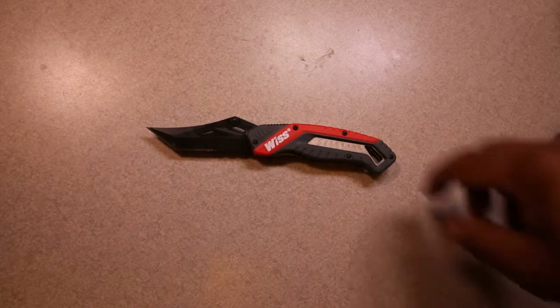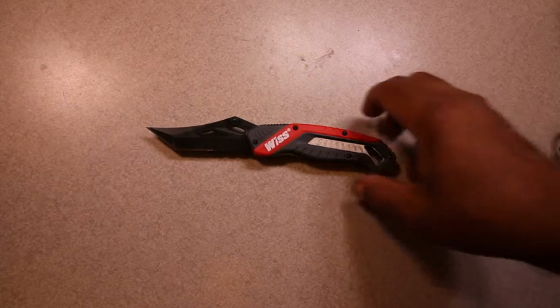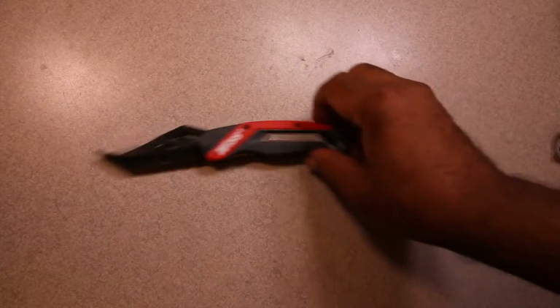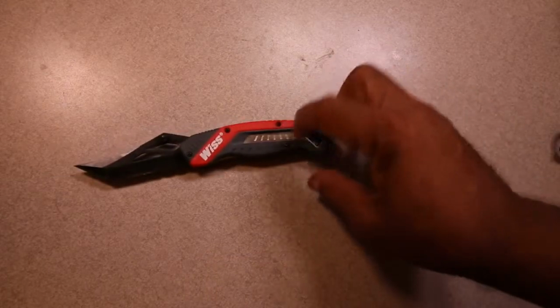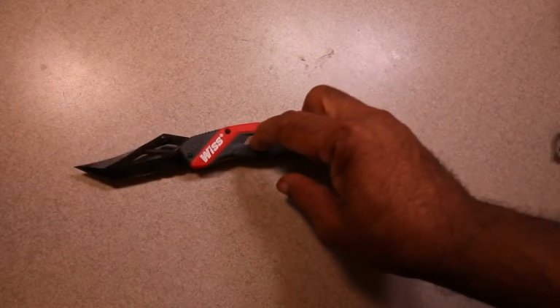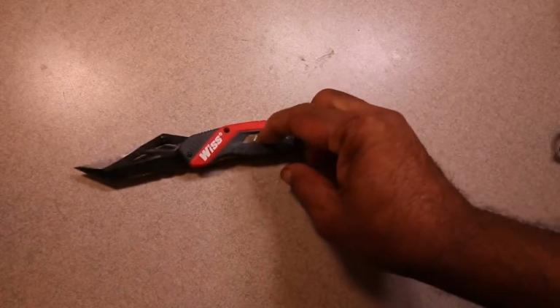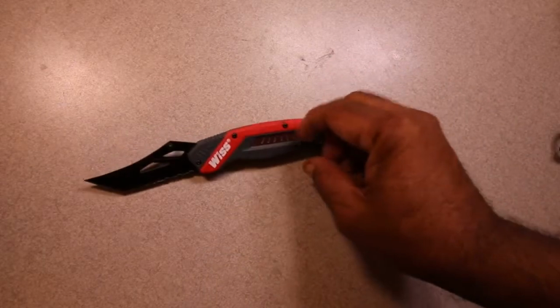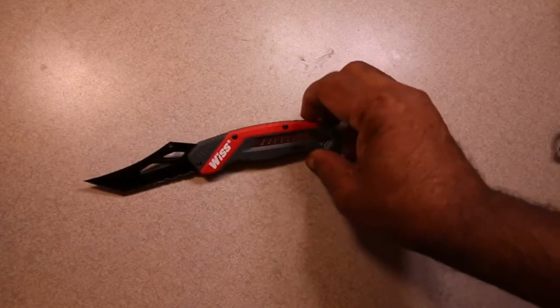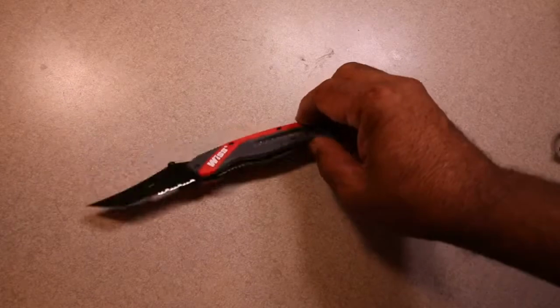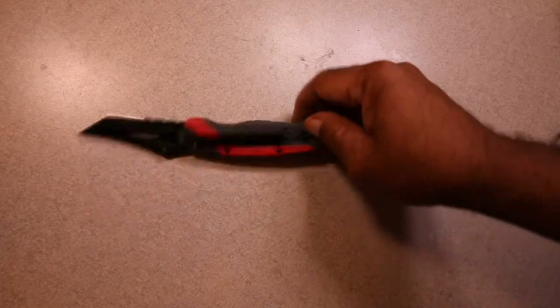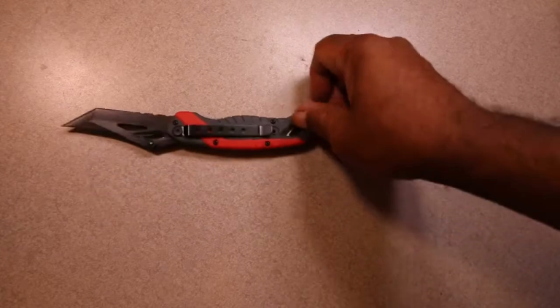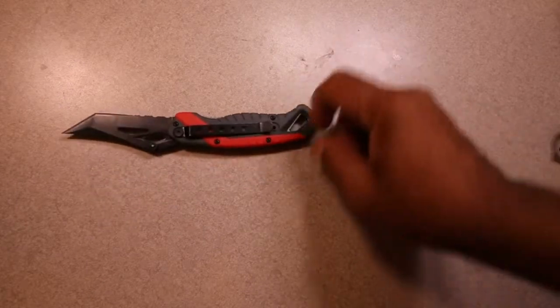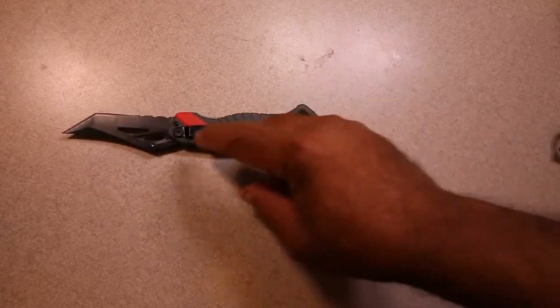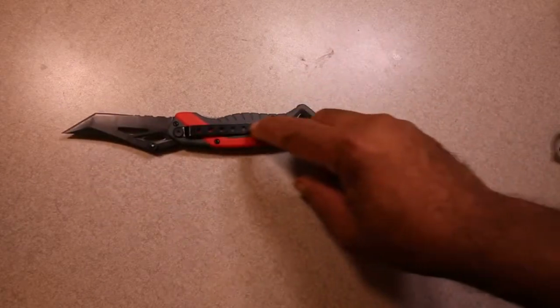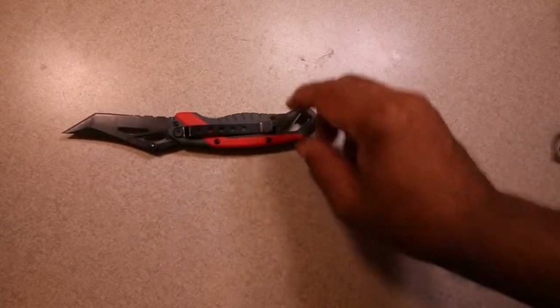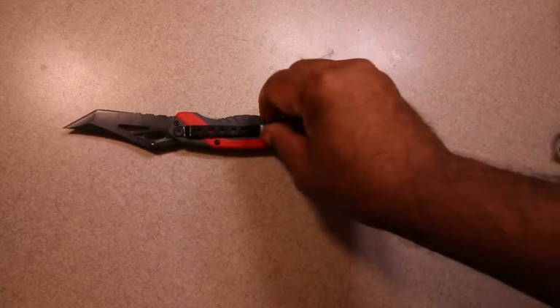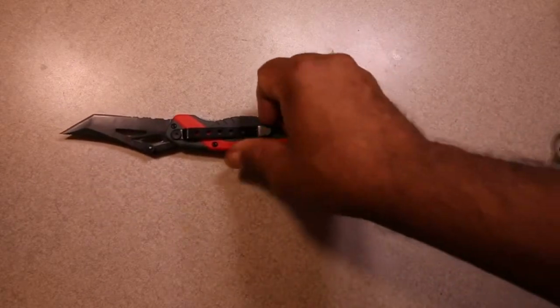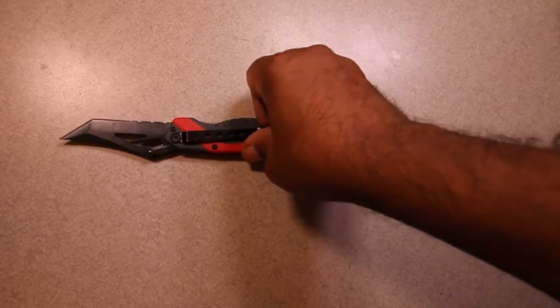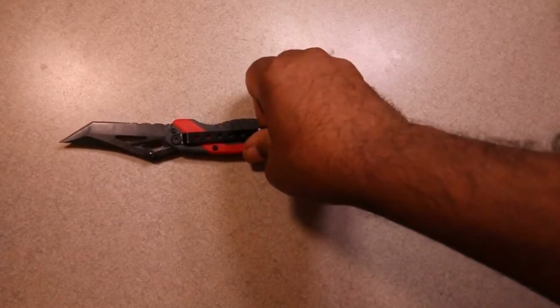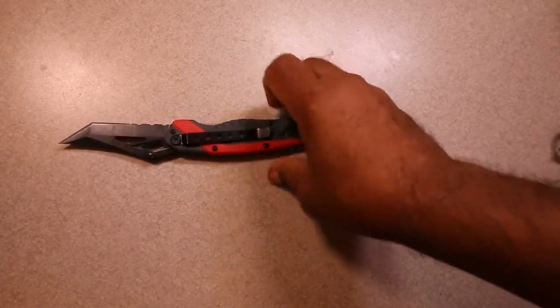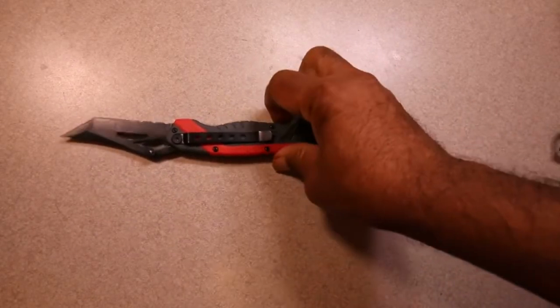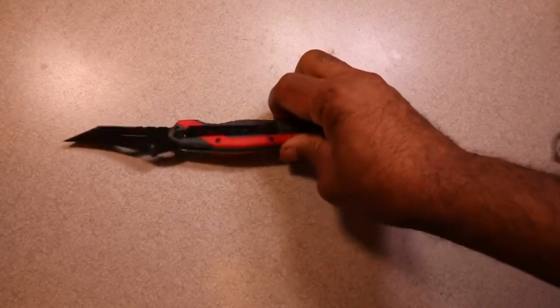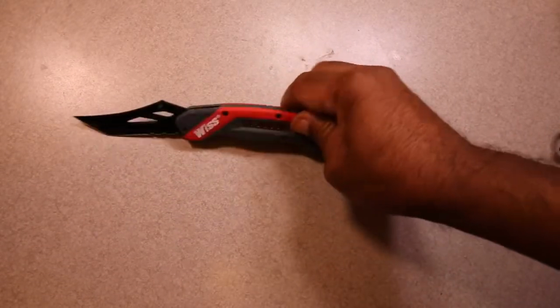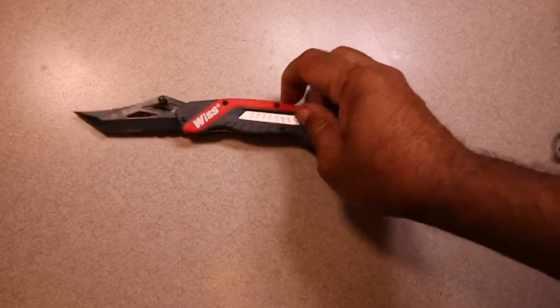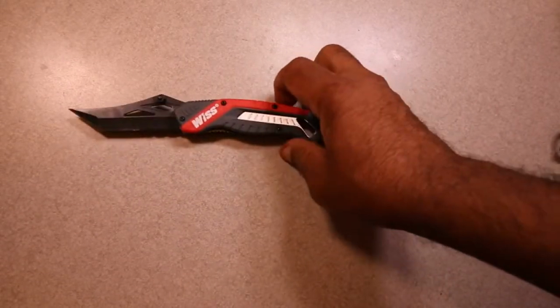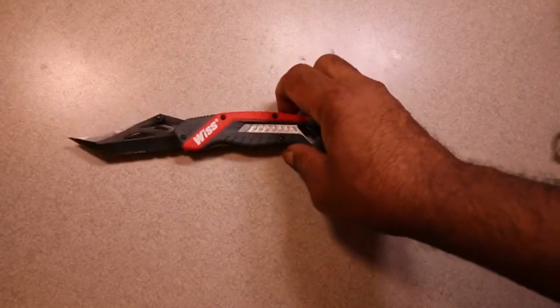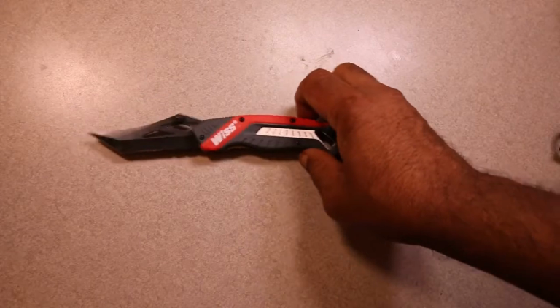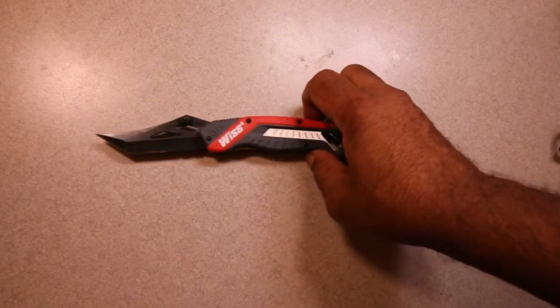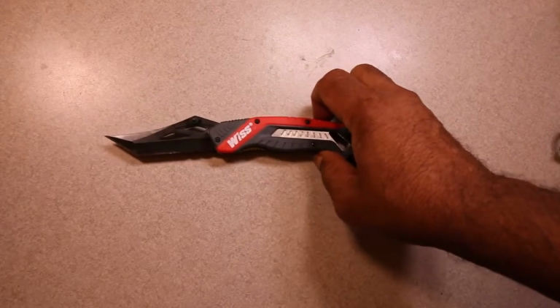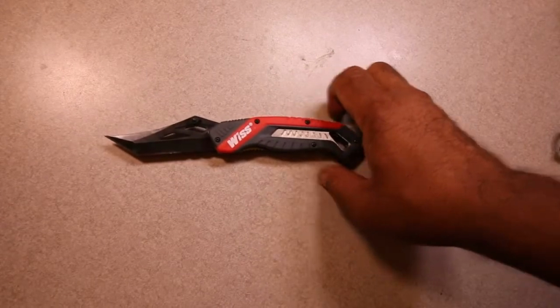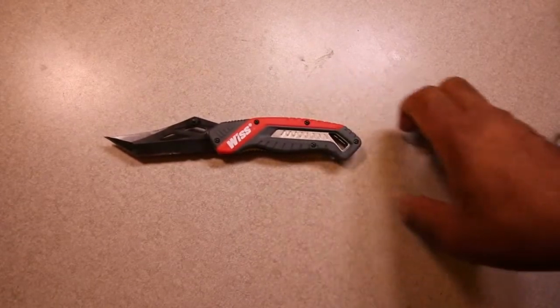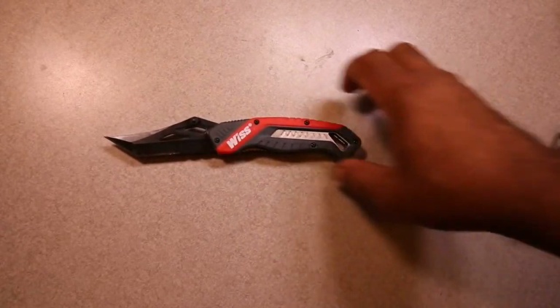It has a little metal insert here. The handle has a belt clip on the back. So it's a good general utility knife and I thought I would show you this.